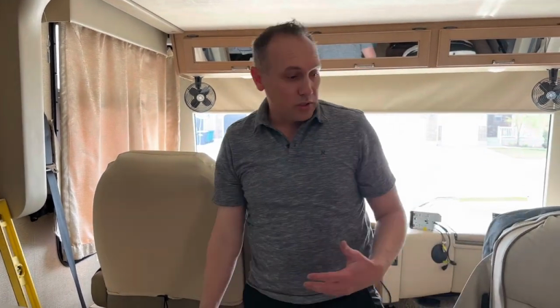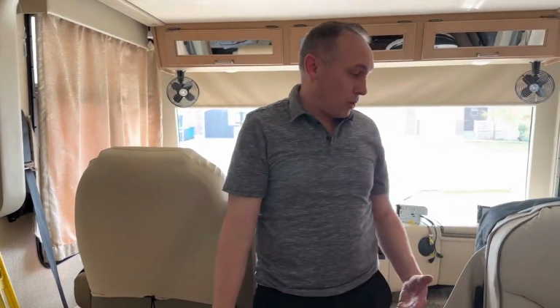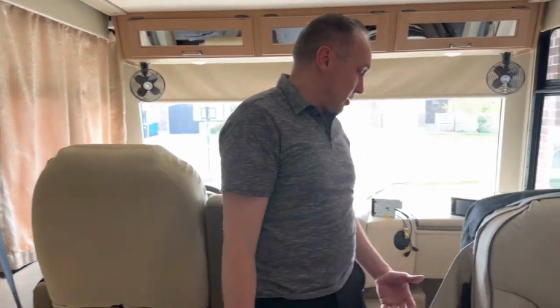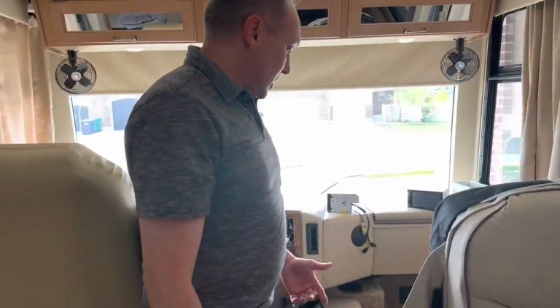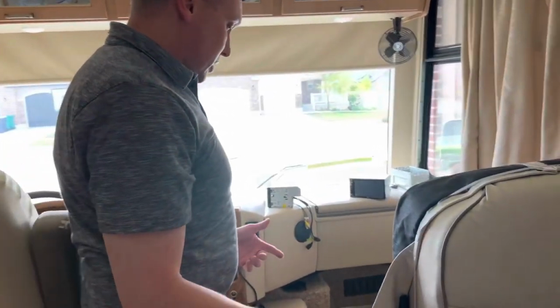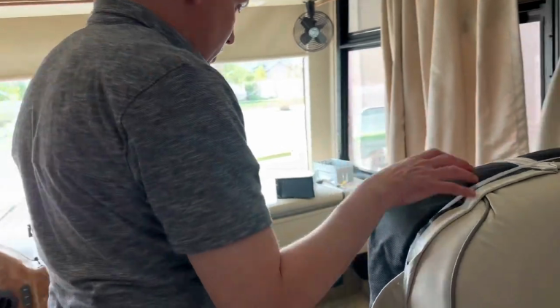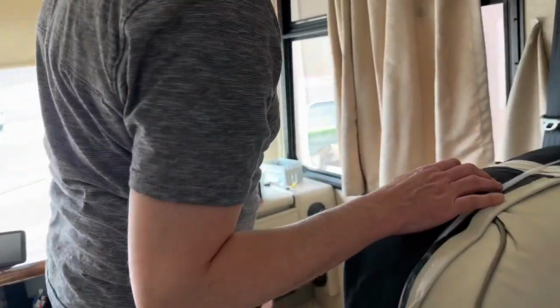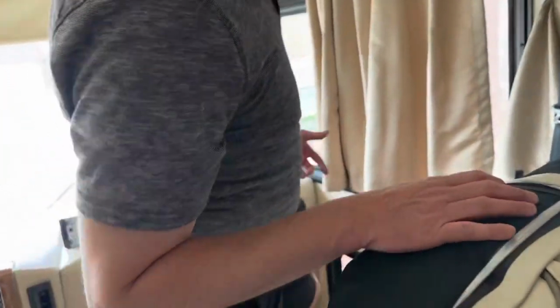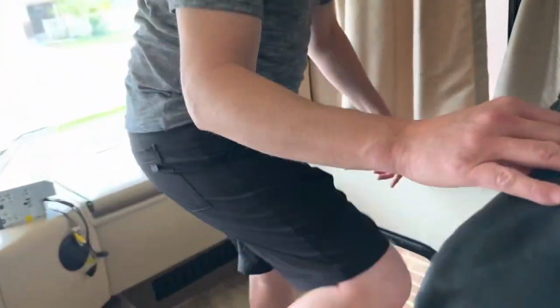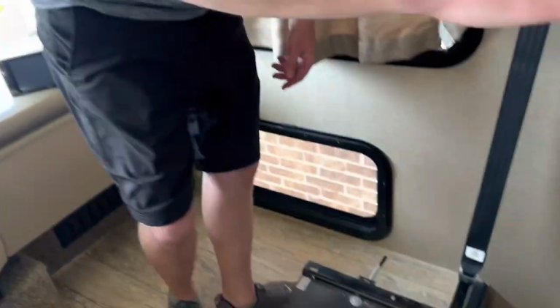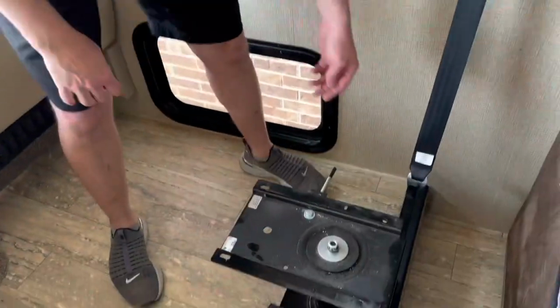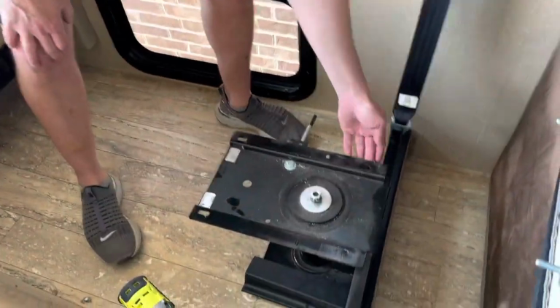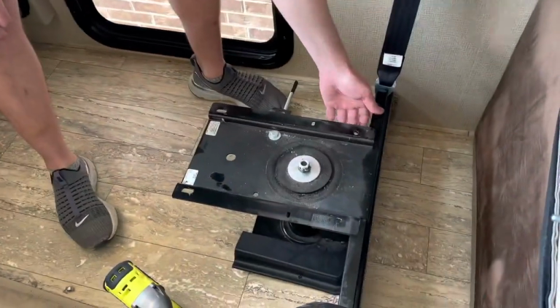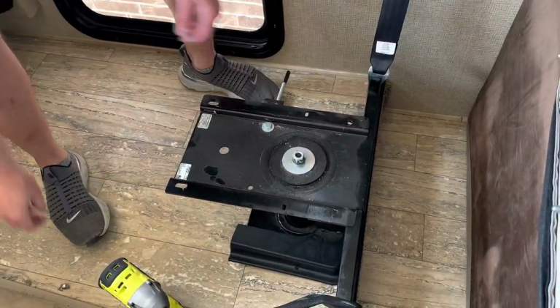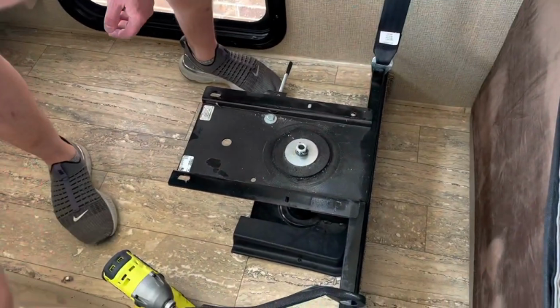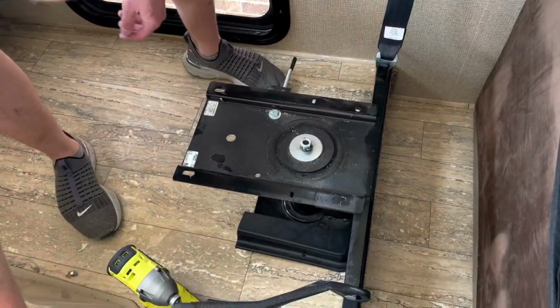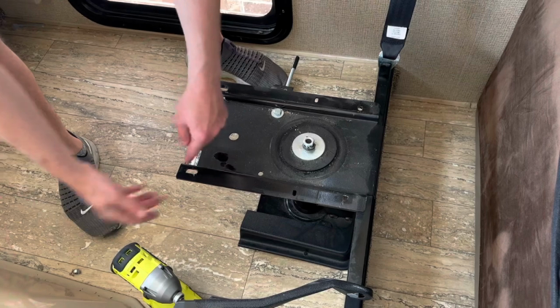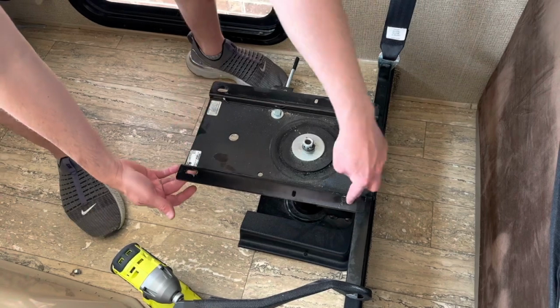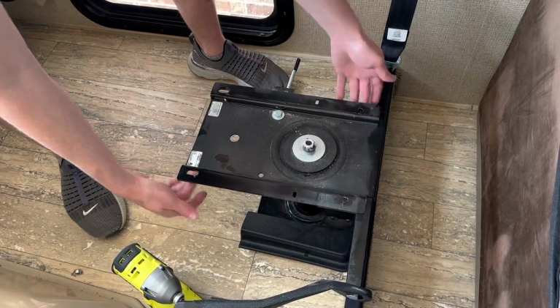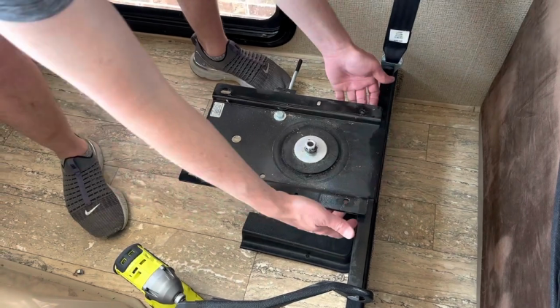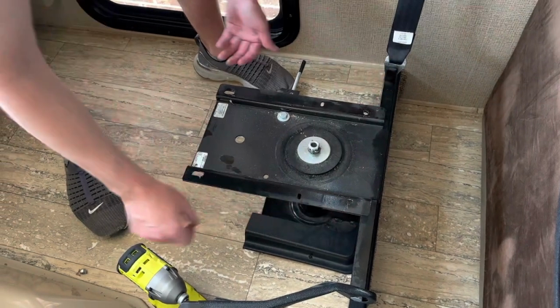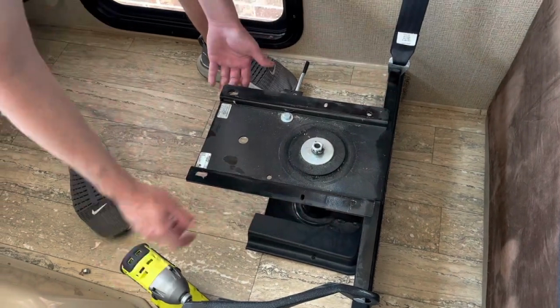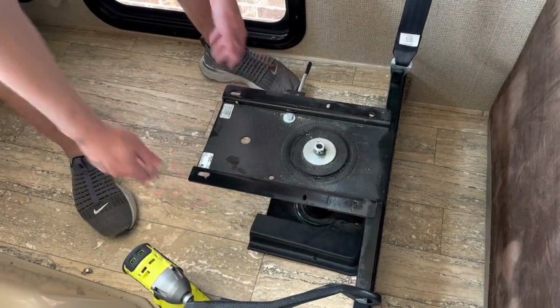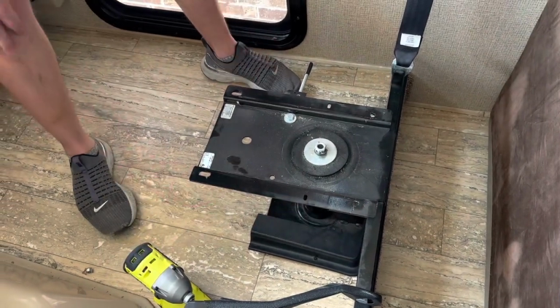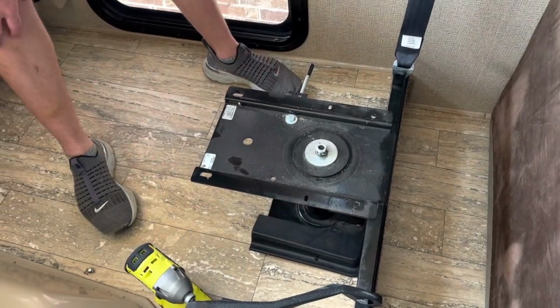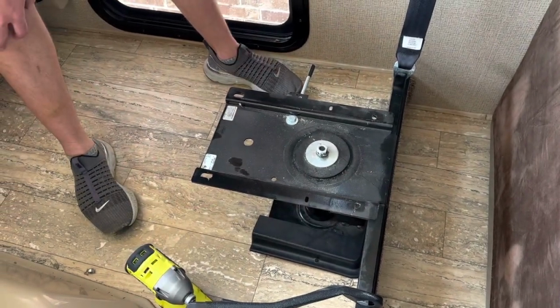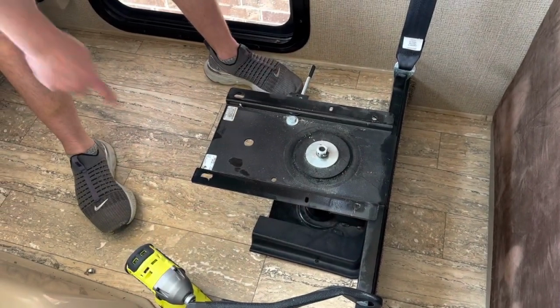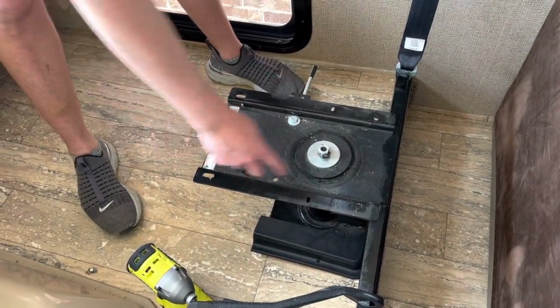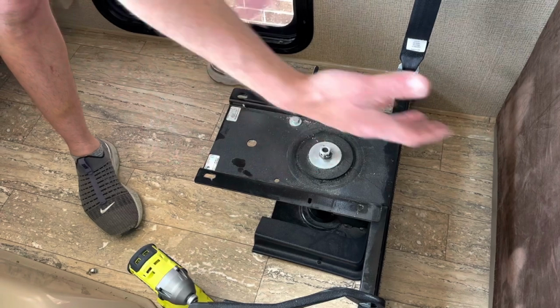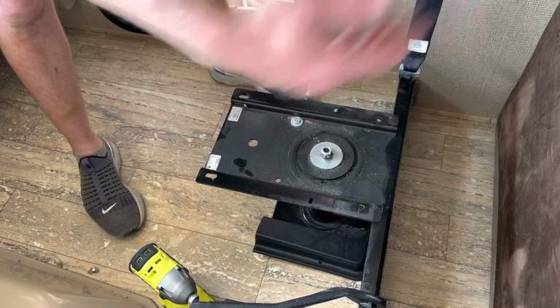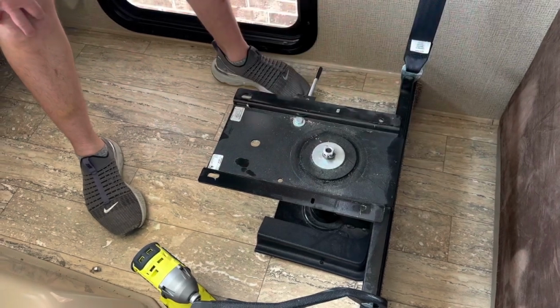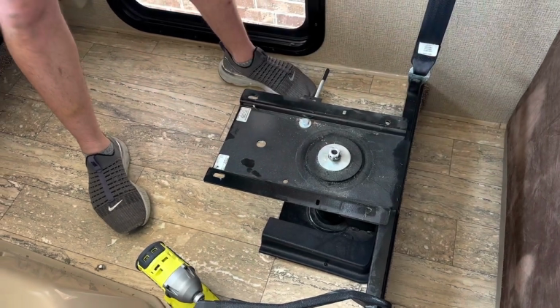The old seats come out really easily. You can see the base here — let me show you what we're dealing with. There's just four existing screws right on the bottom. Just take those off with a half inch socket and the seat just pulls off.